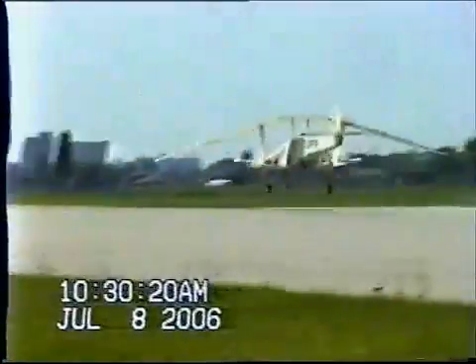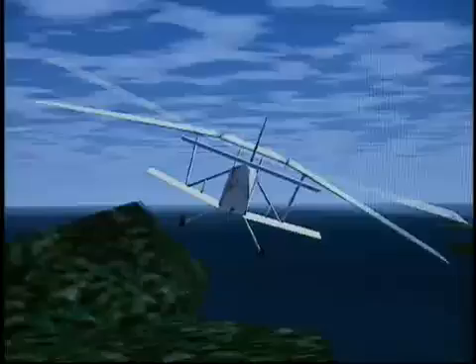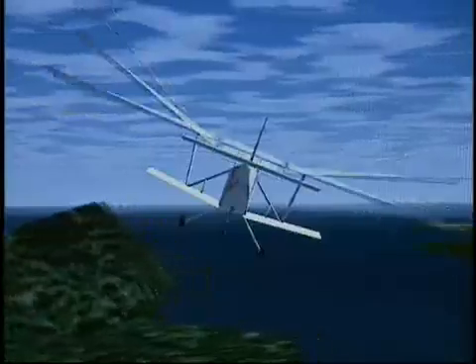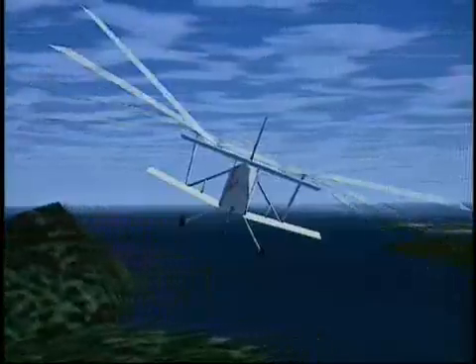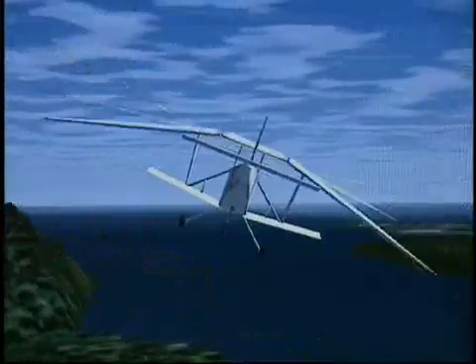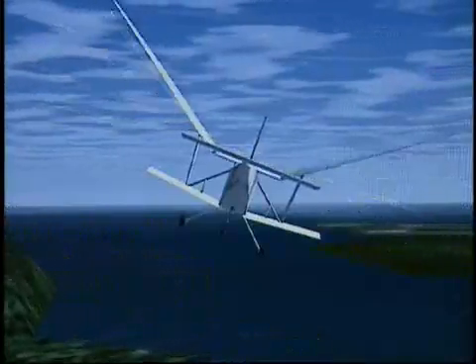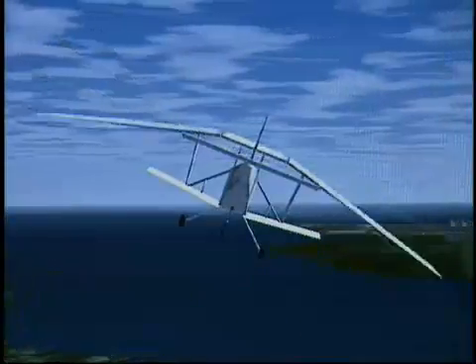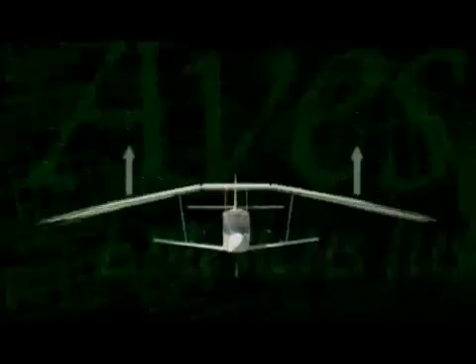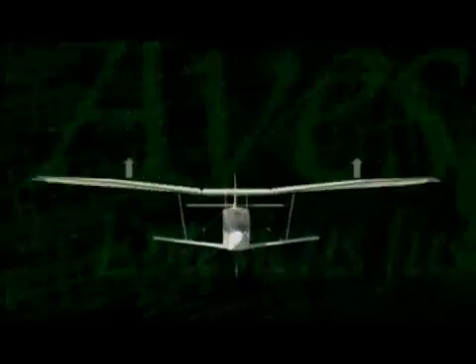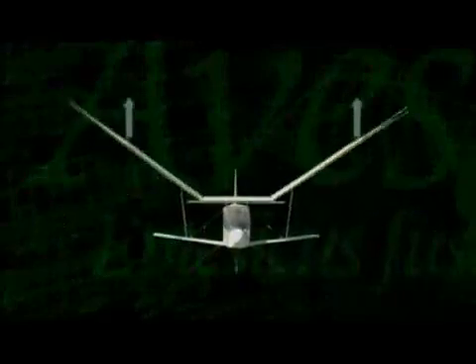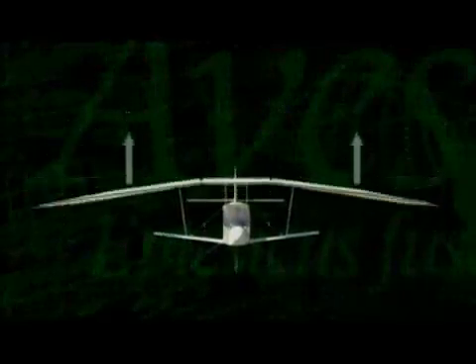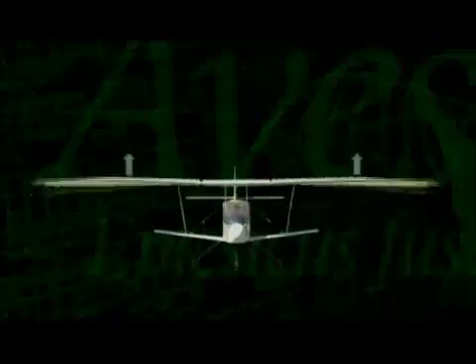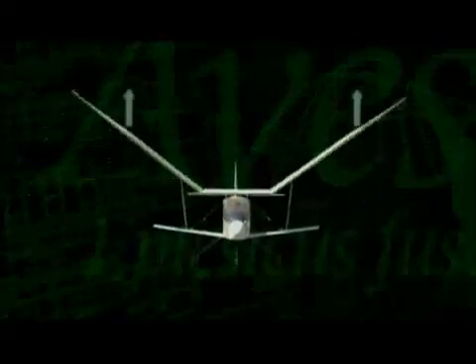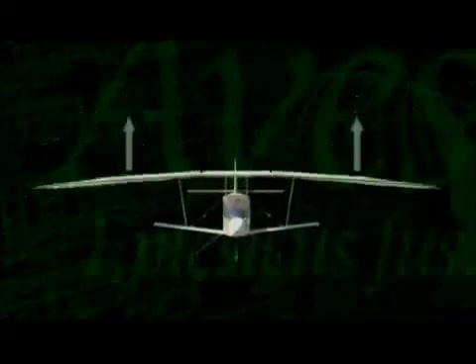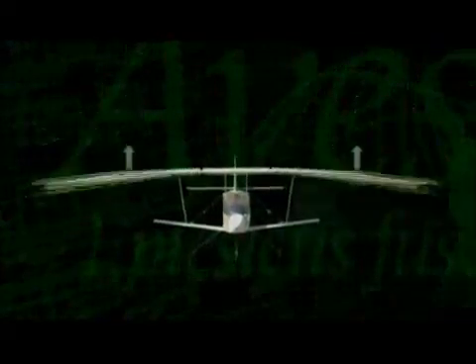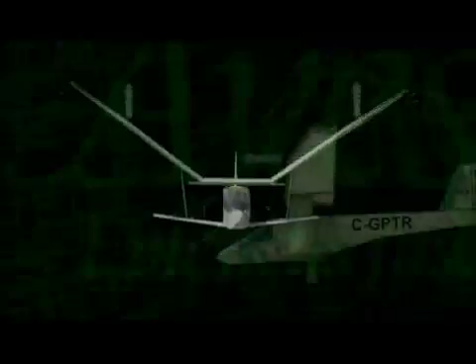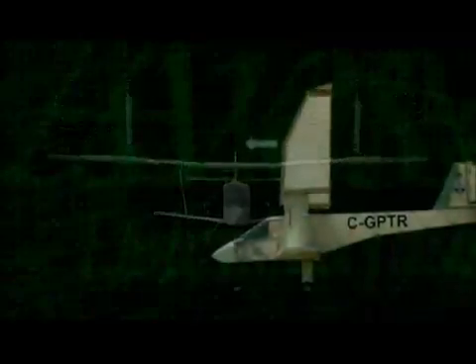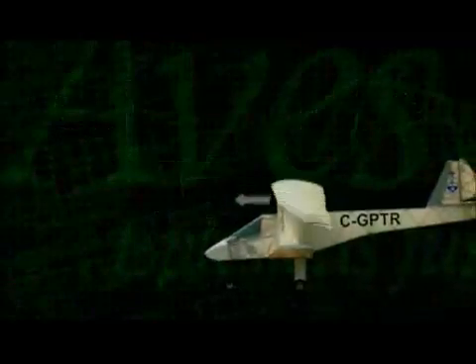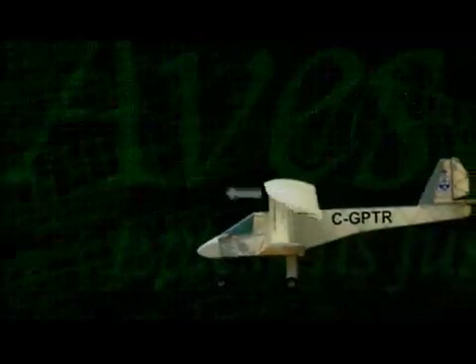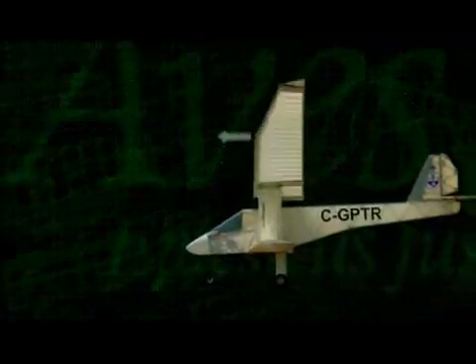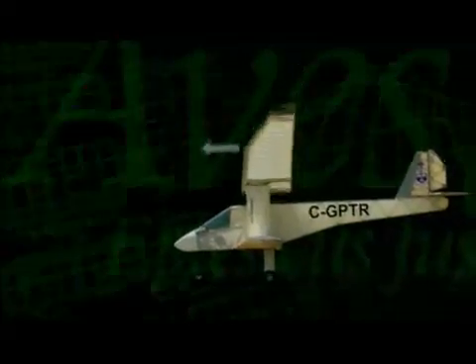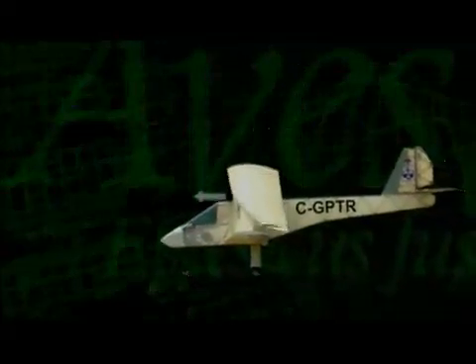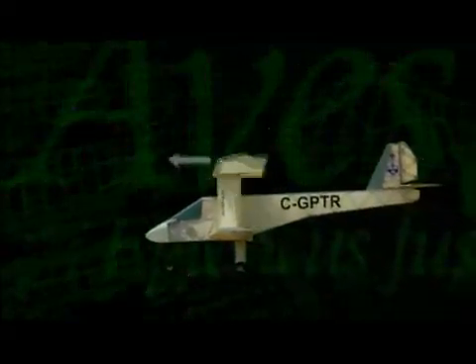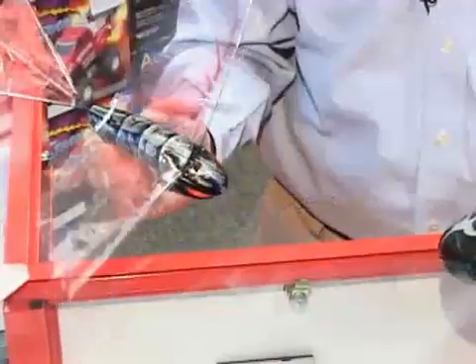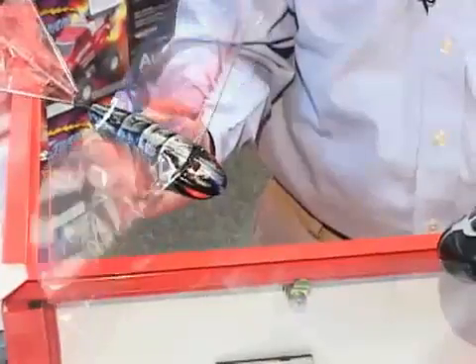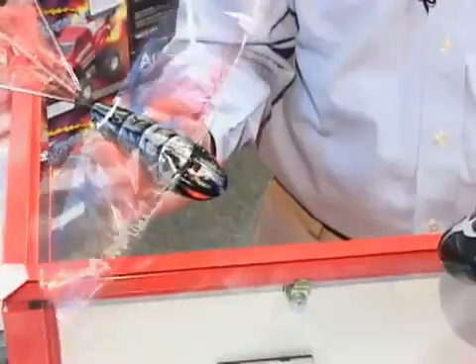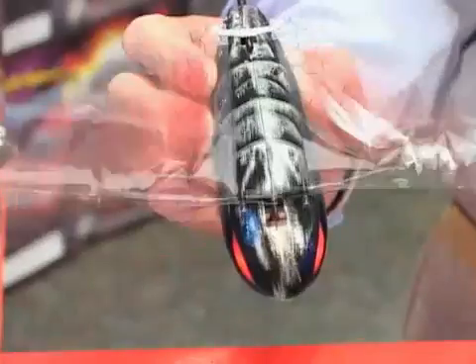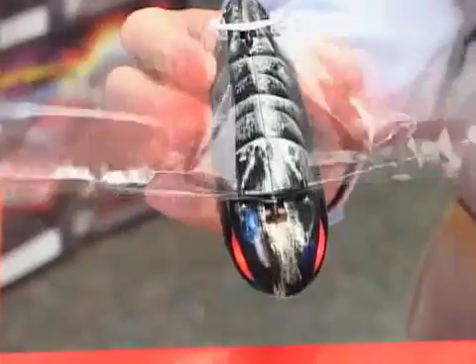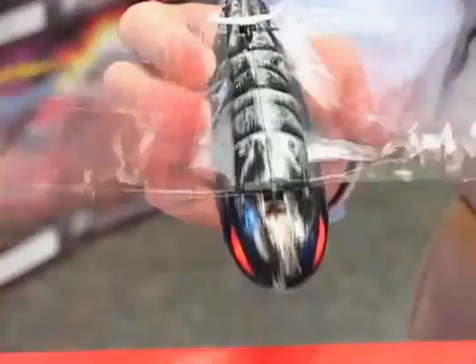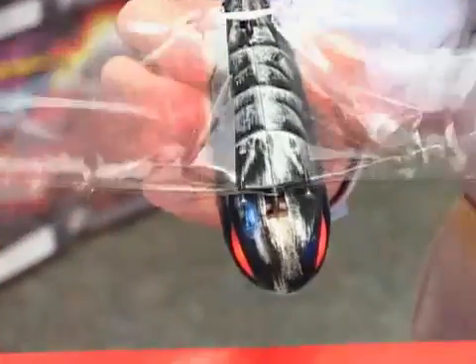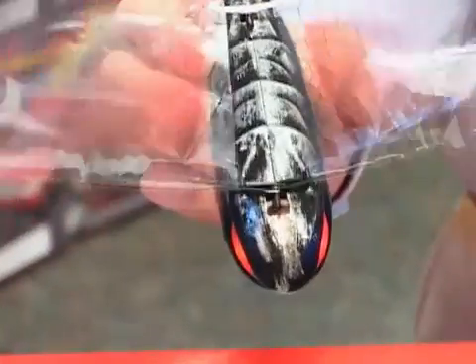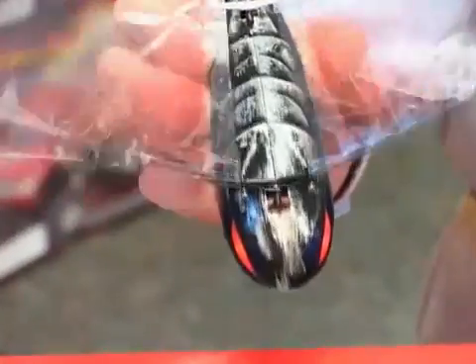The secret for both full-size and toy ornithopters was to allow the wings to create more upward lift while flapping down, then disturbing less air while moving back up. In both cases, the wings also had to withstand the pressure exerted by the constant flapping.